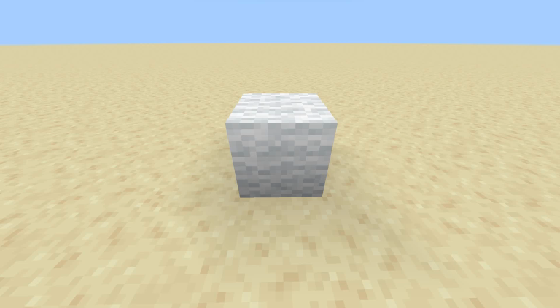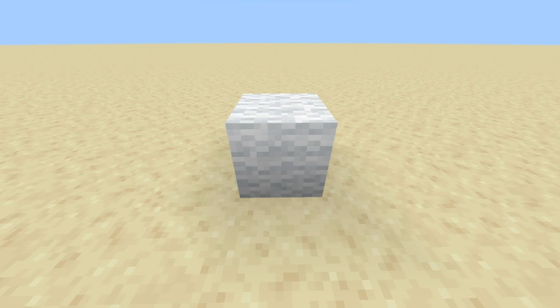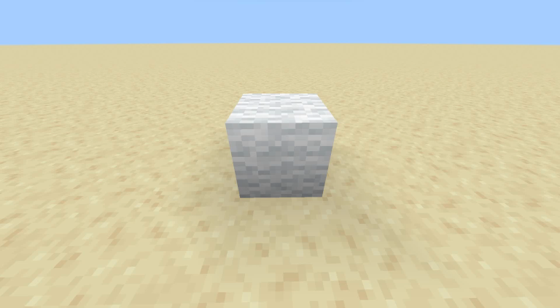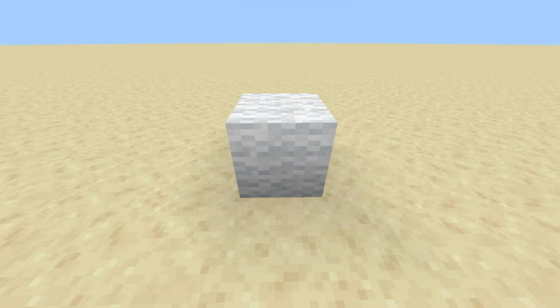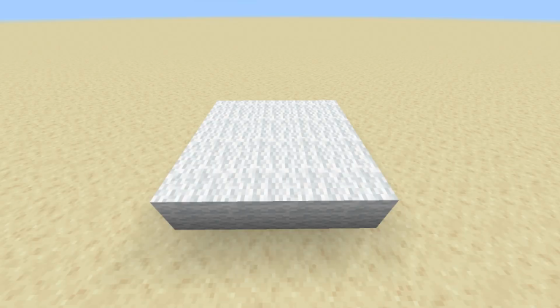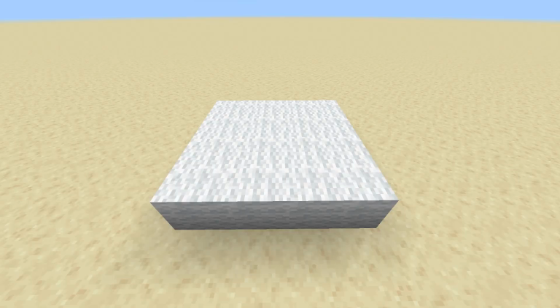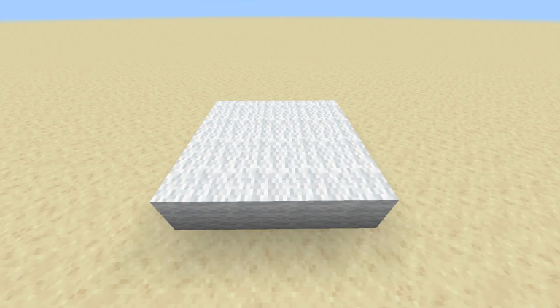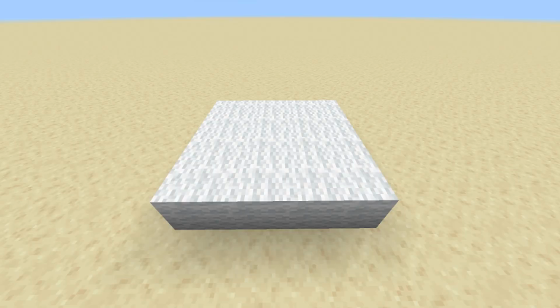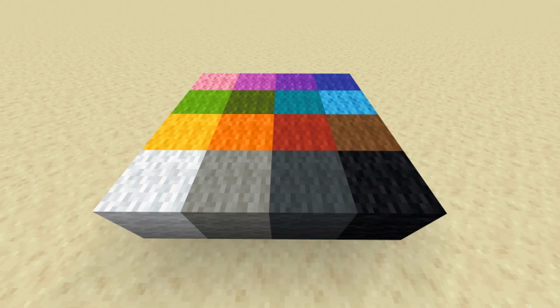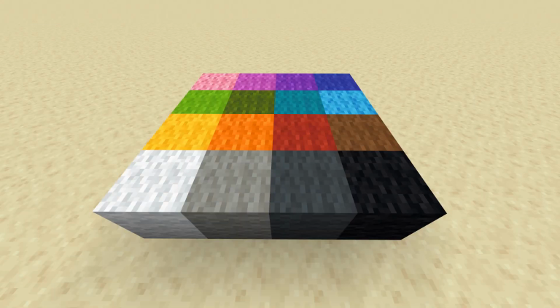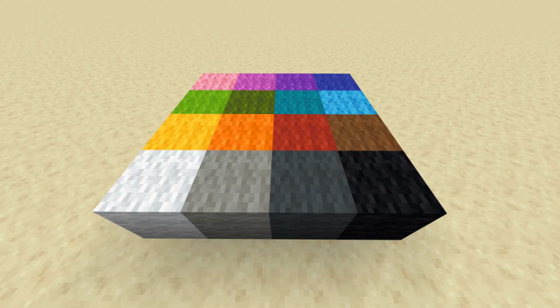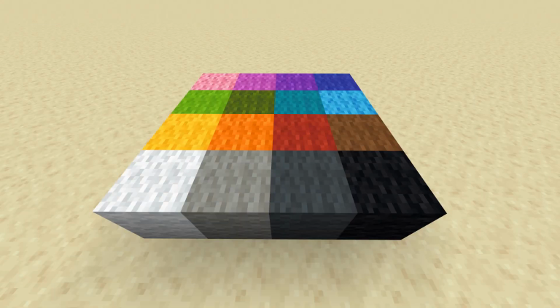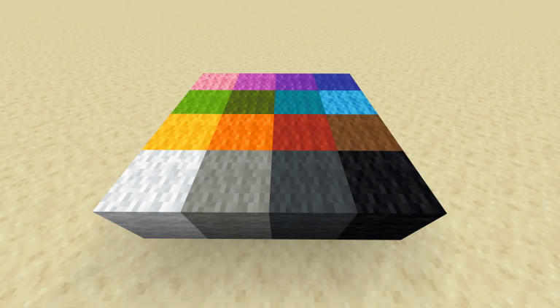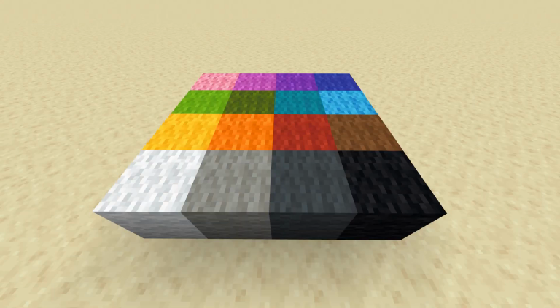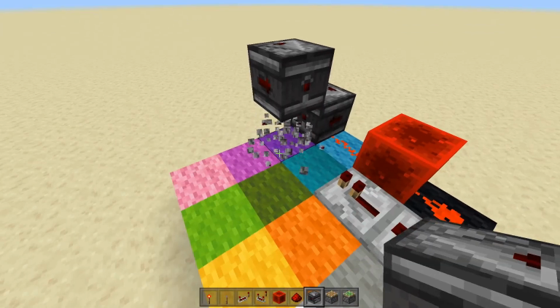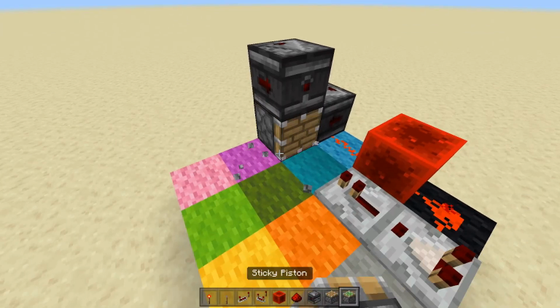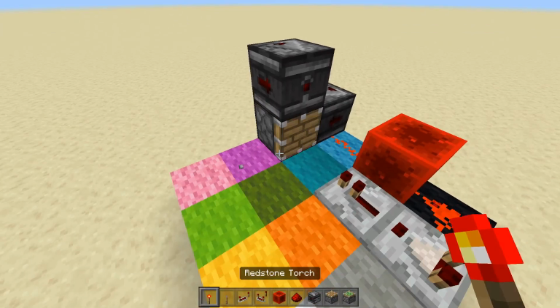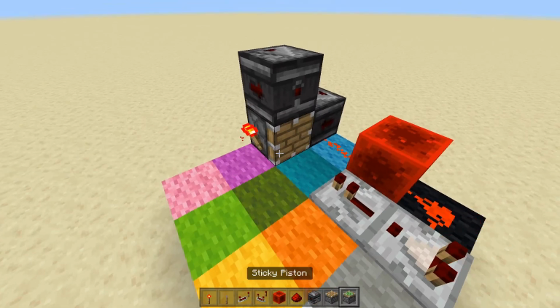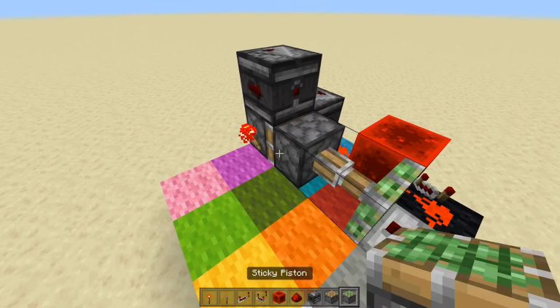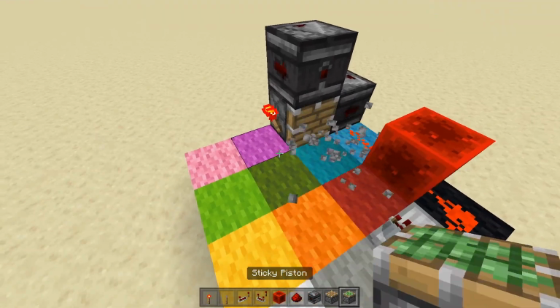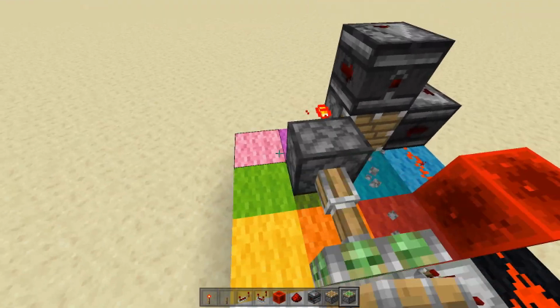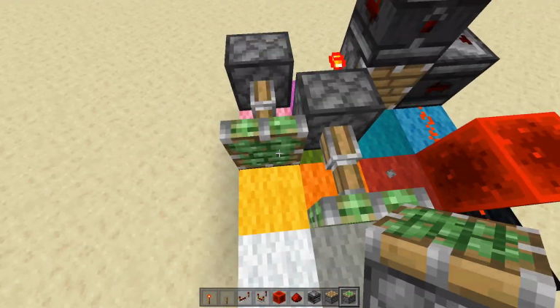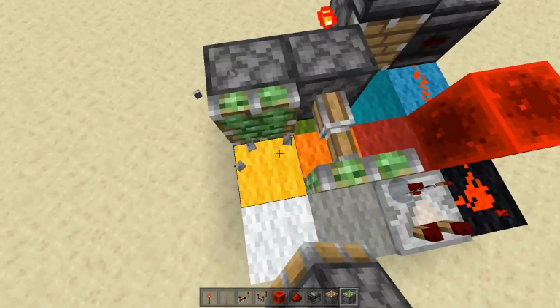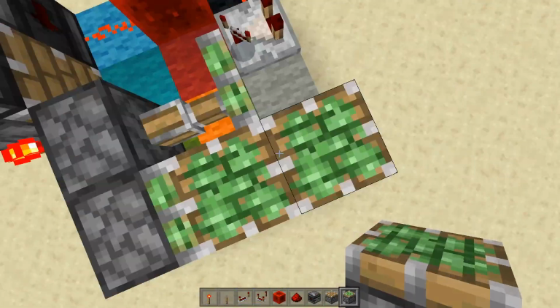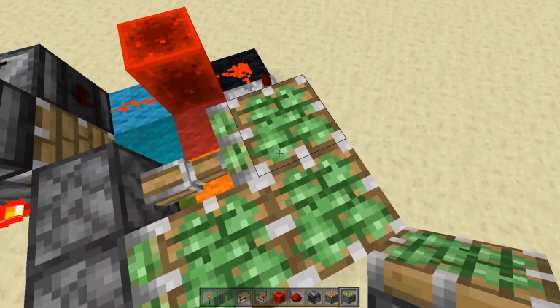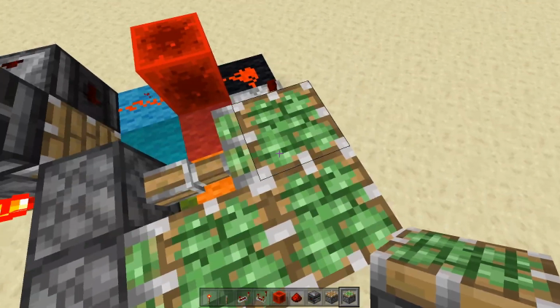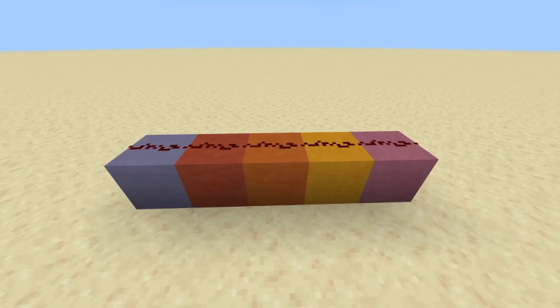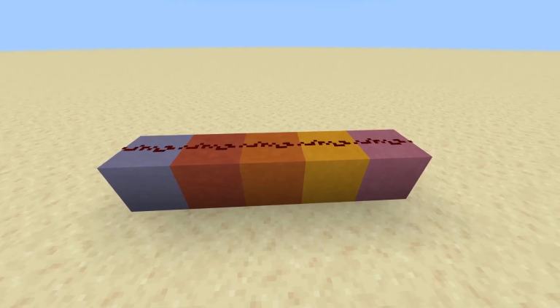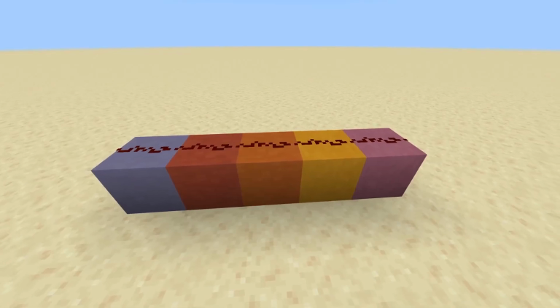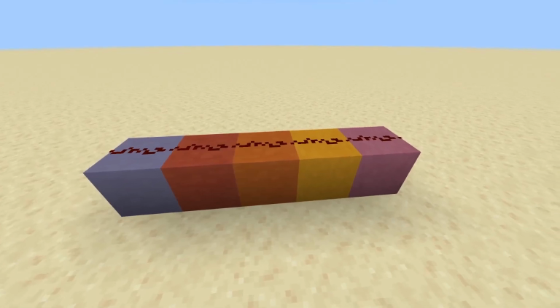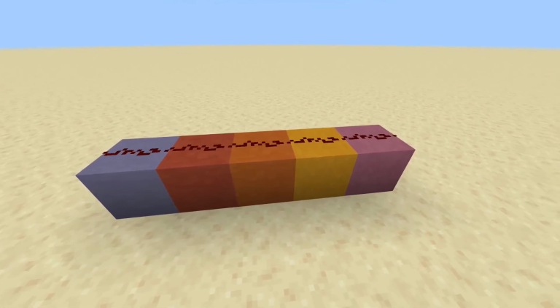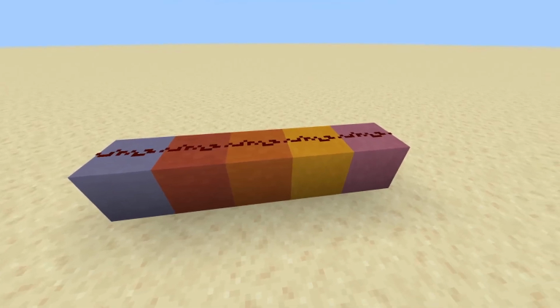This is a block of wool. These are several blocks of wool. These are several blocks of wool in different colors. You should always do your redstone with these blocks. If you use any other blocks, you're doing it wrong. Terracotta is the only other acceptable resource.